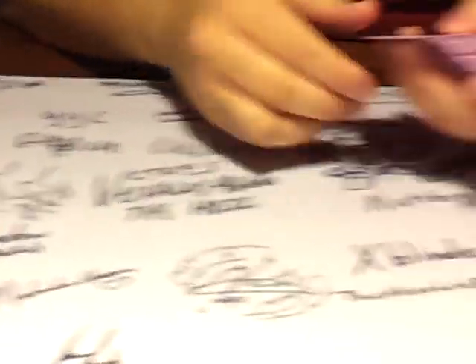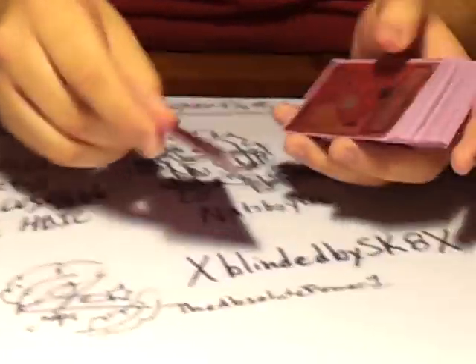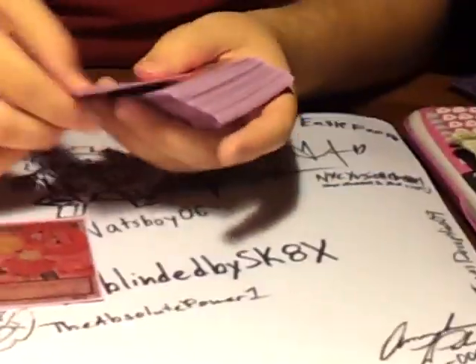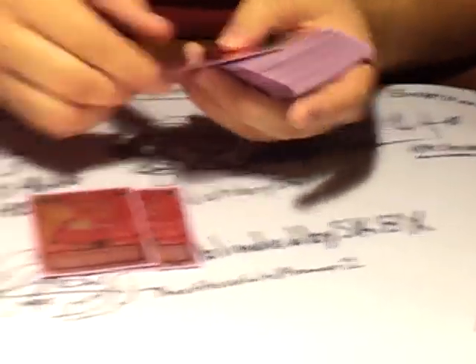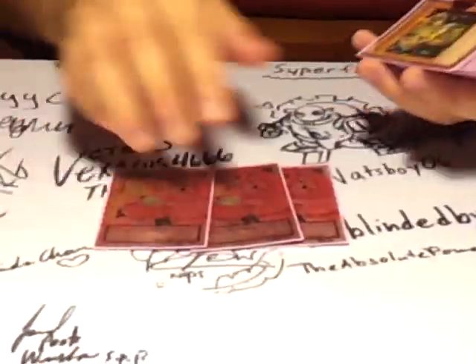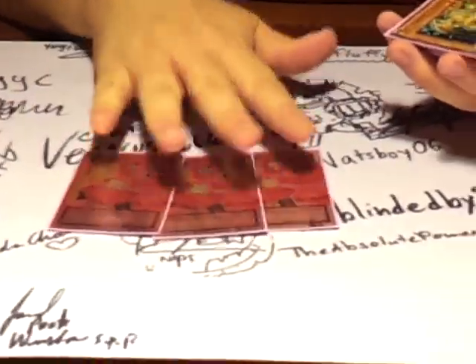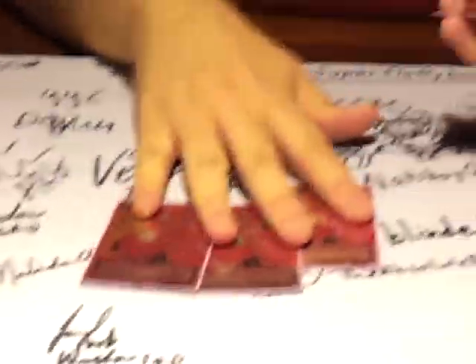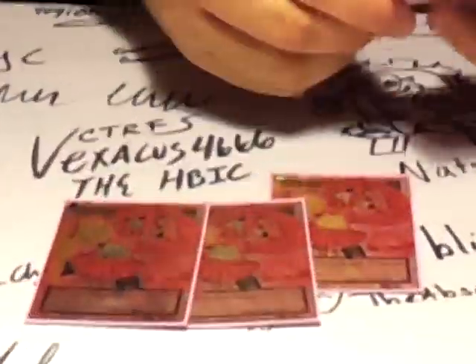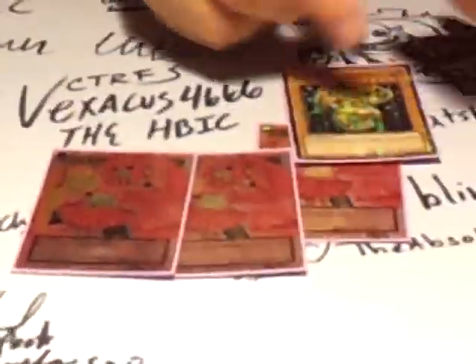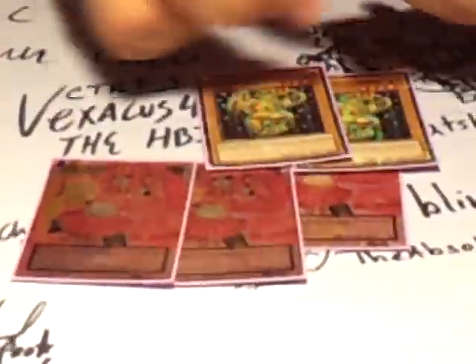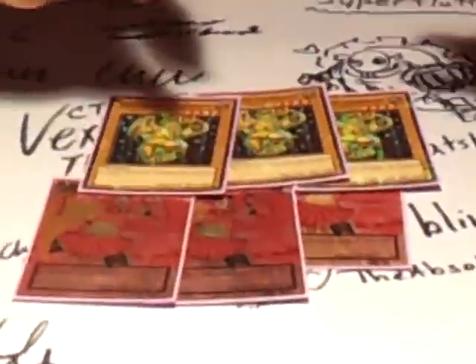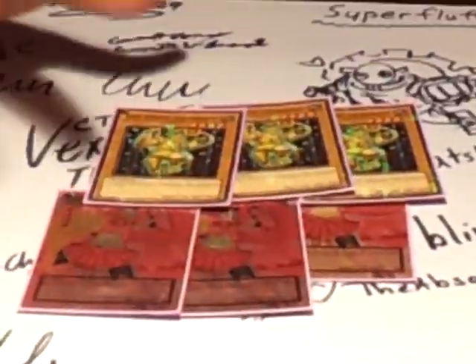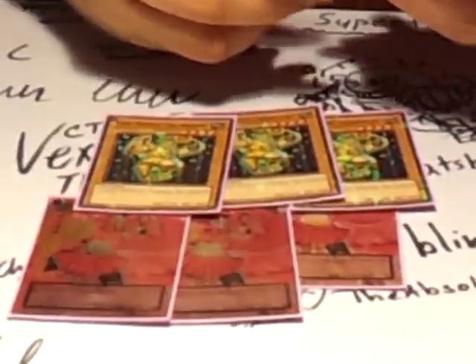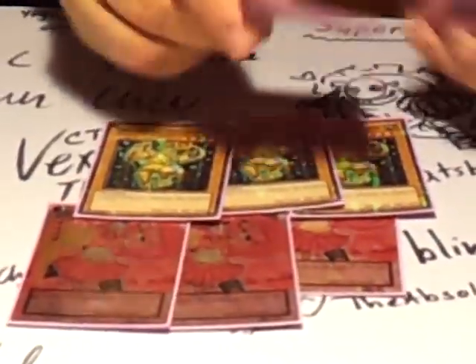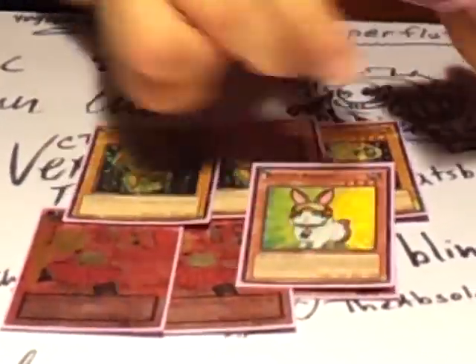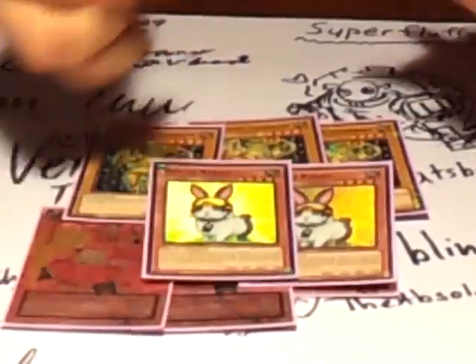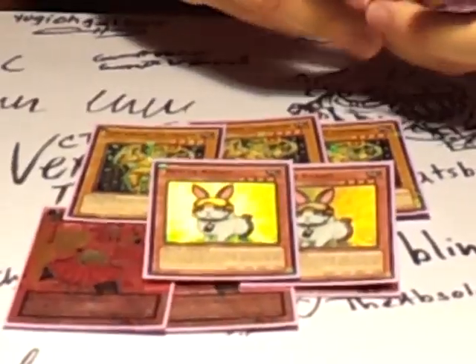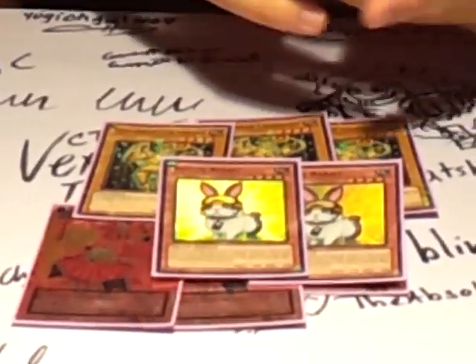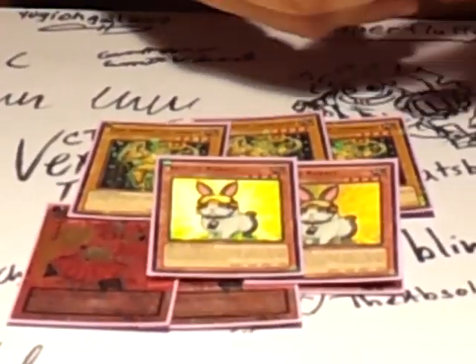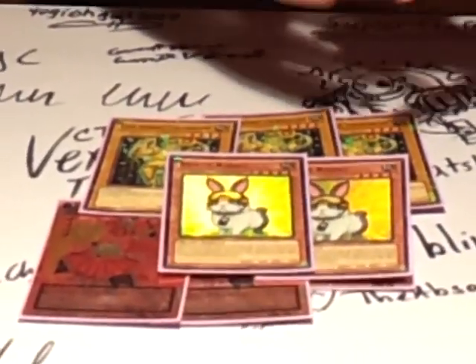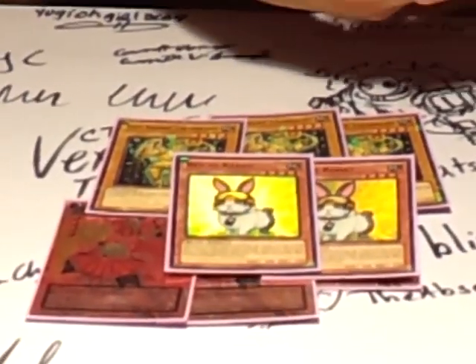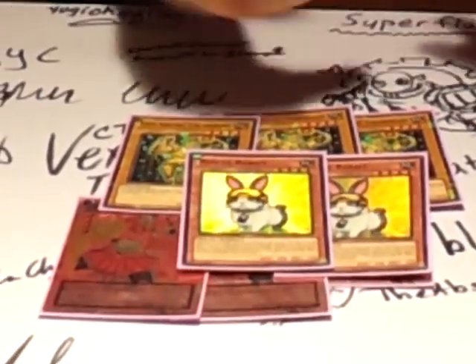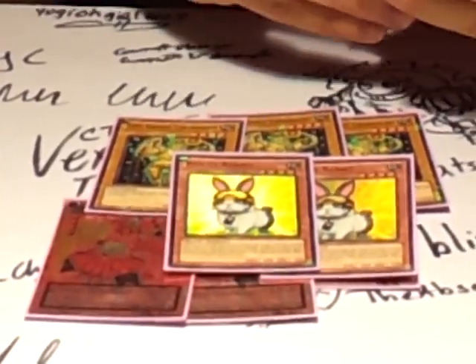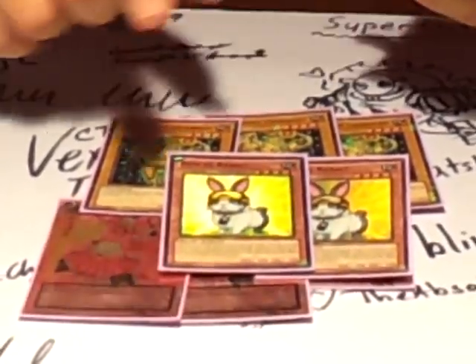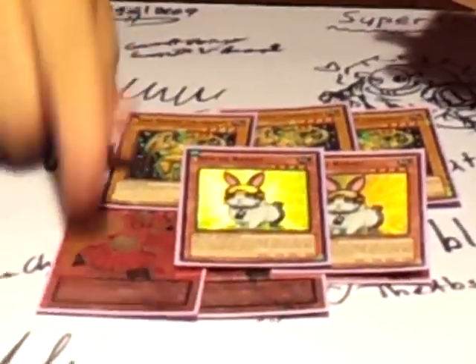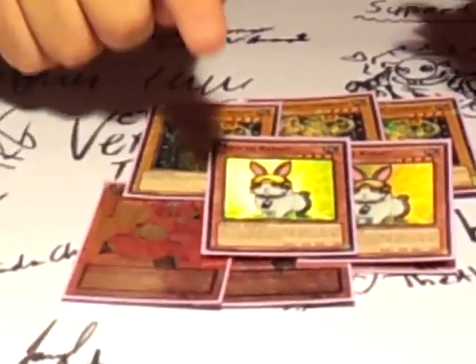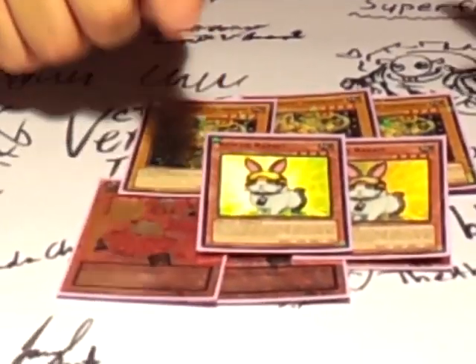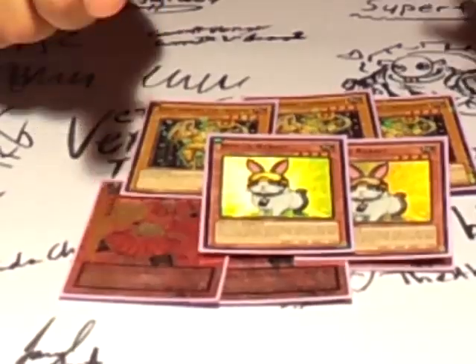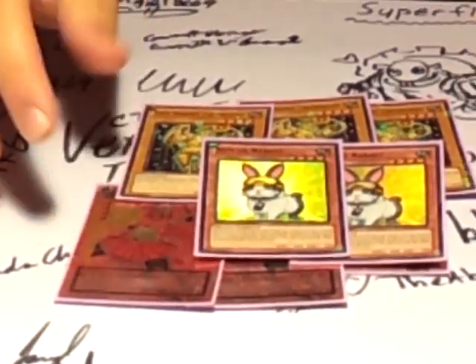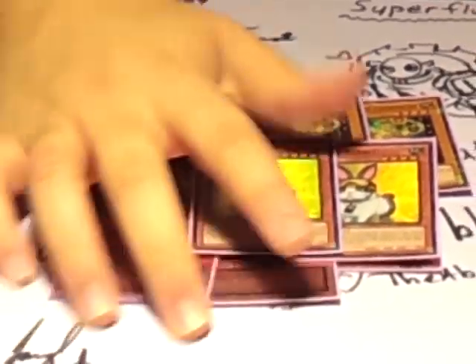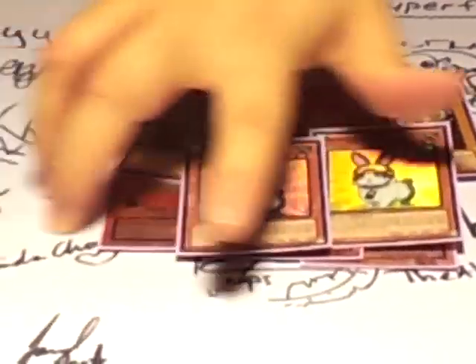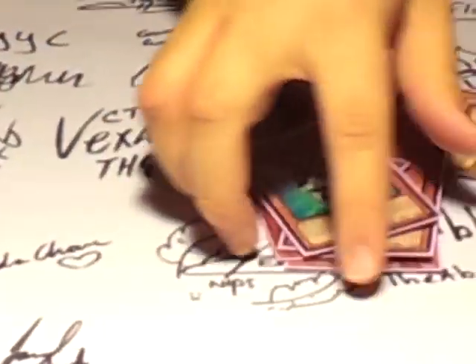On to the Gem Knight deck profile. Triple Garnet, Orca, and Triple Tourmaline — pretty standard. We're playing Double Rabbit for the Rabbit engine. It's all pretty self-explanatory. You need Dece to get into a level of a chain to drop Fusion to combo up to do your plays.